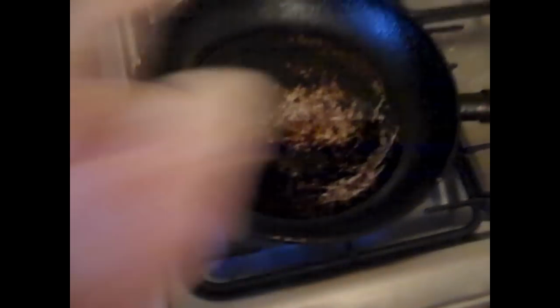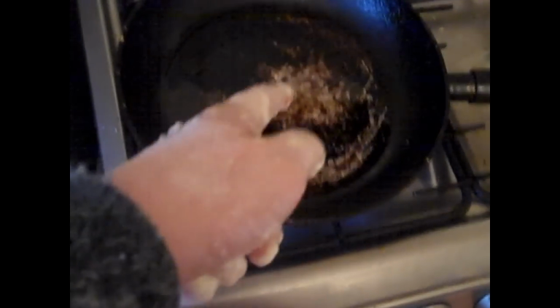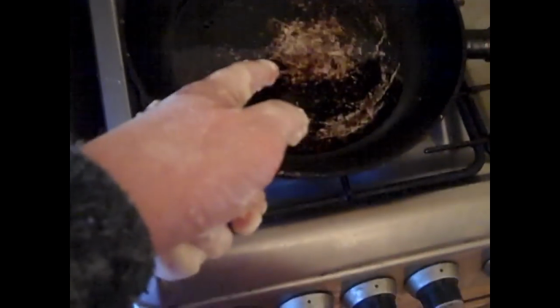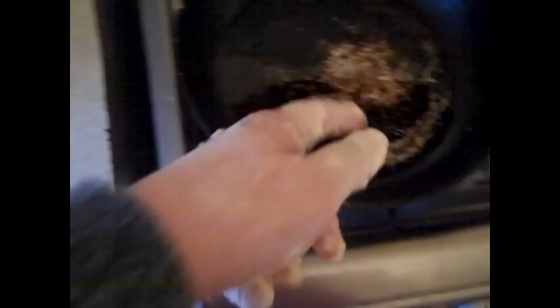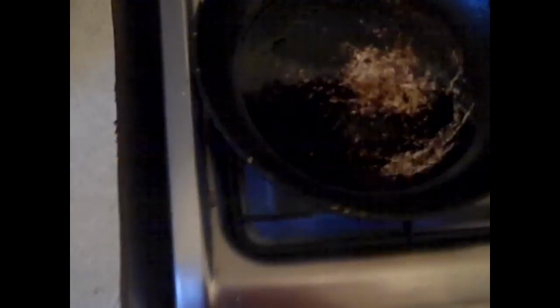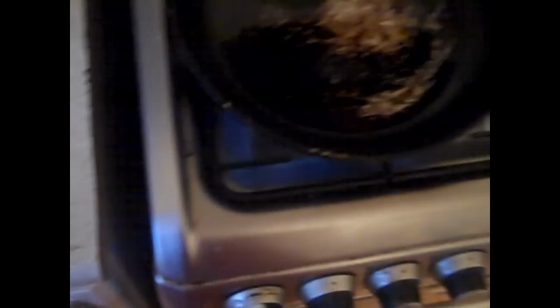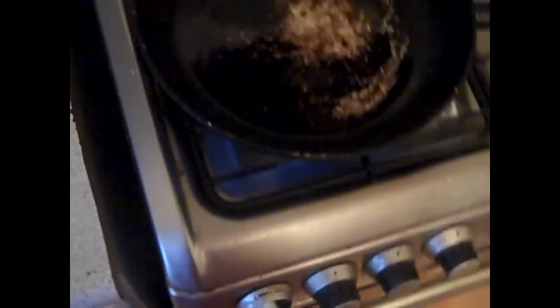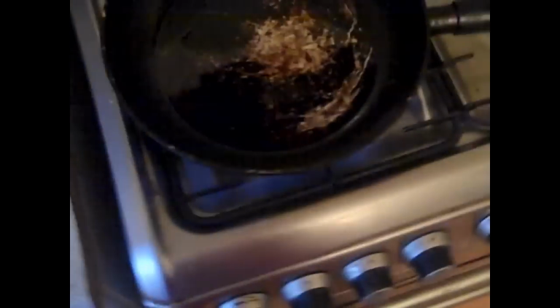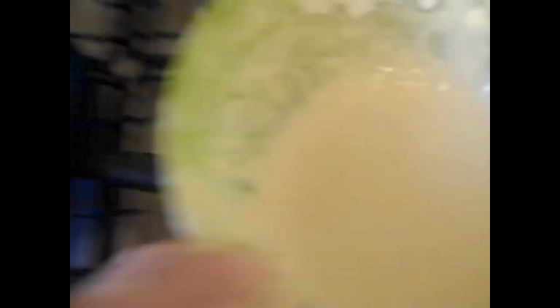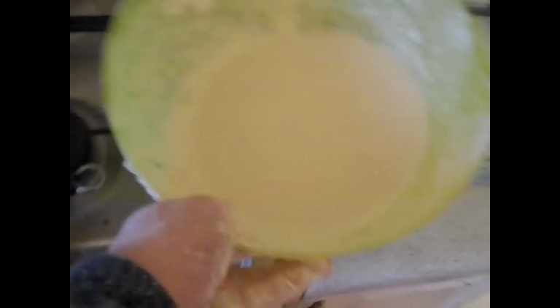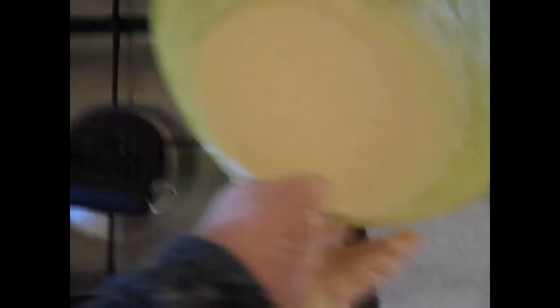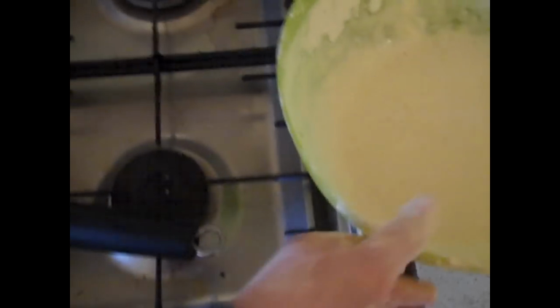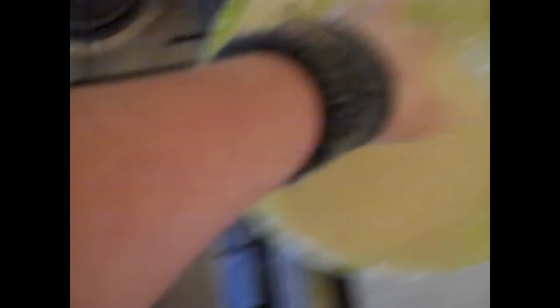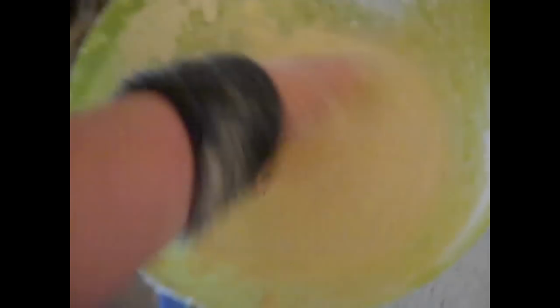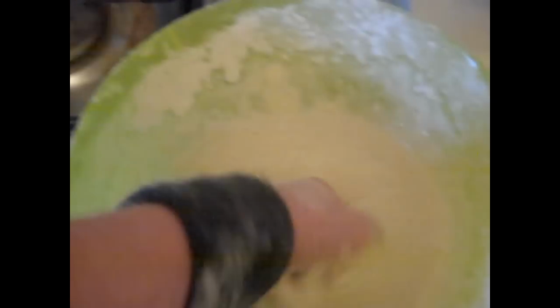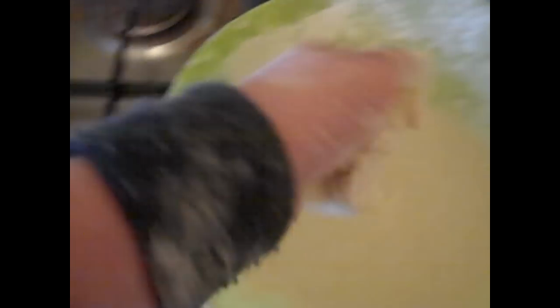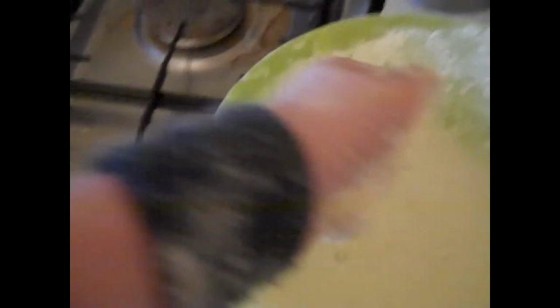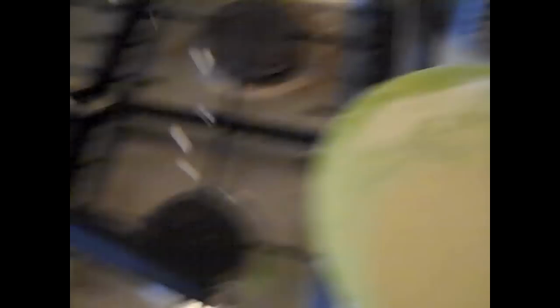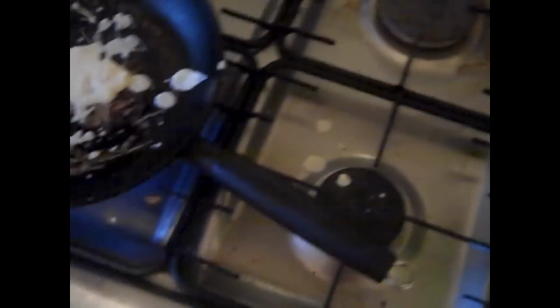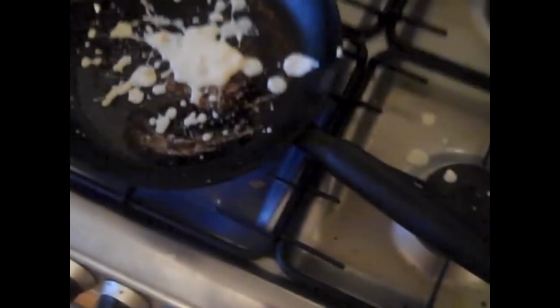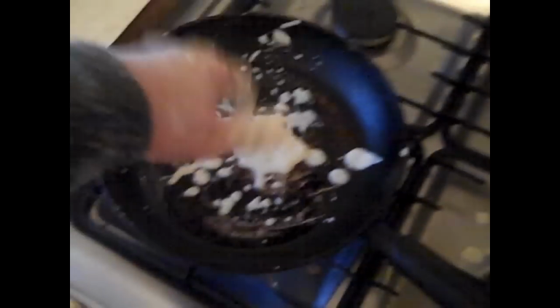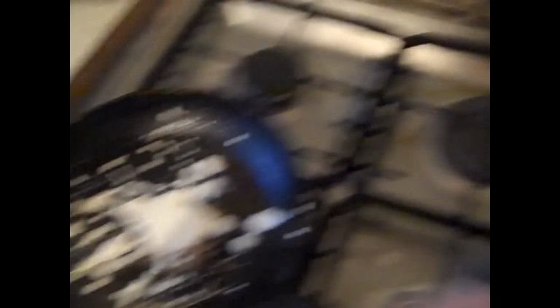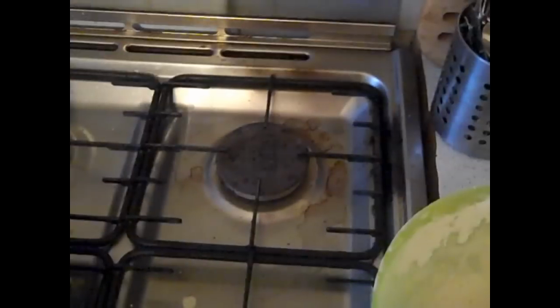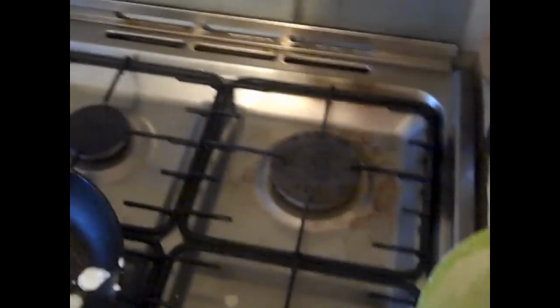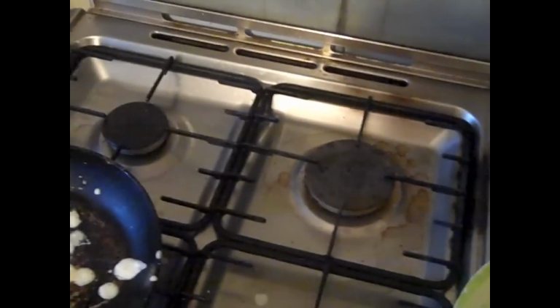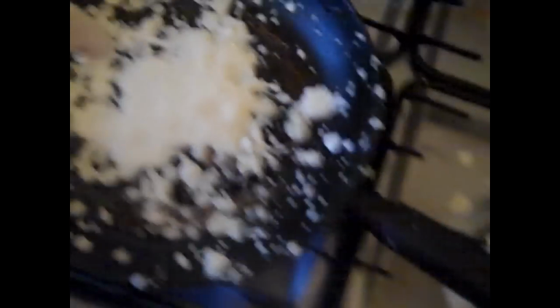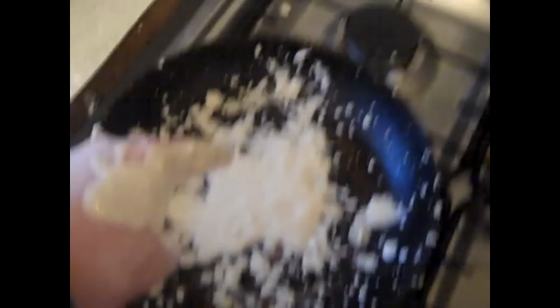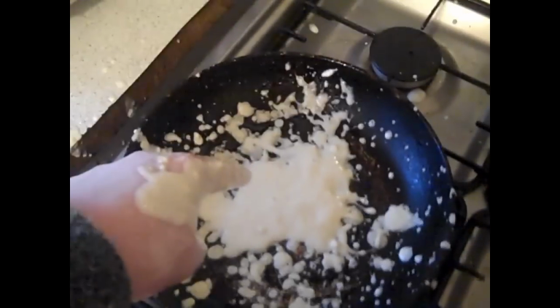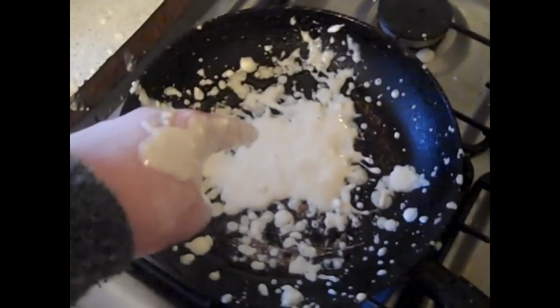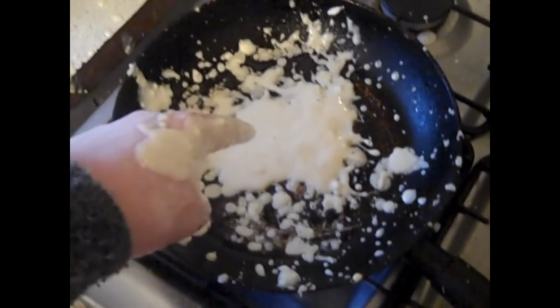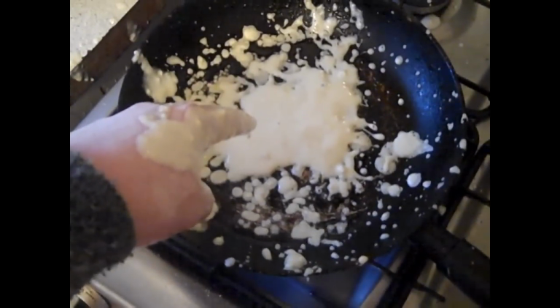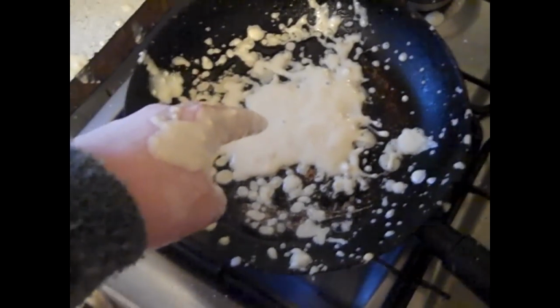Once you feel that your pan is hot enough, start to put in the batter. I tend to use fistfuls — seems to work the best for me. Once your batter's in the pan, let it cook.